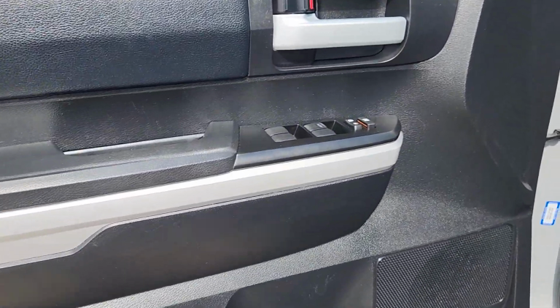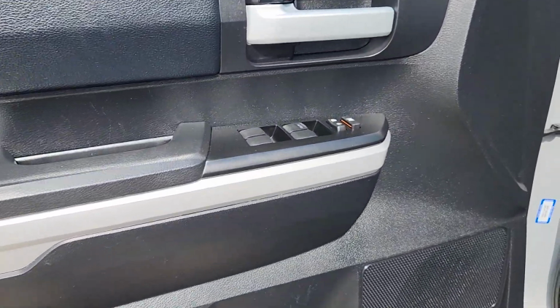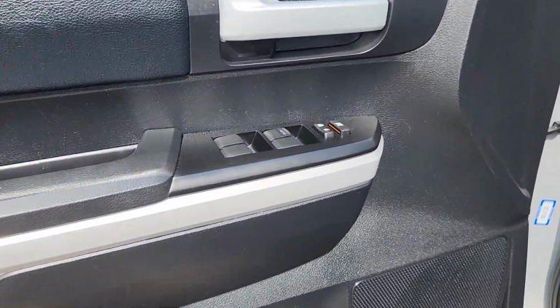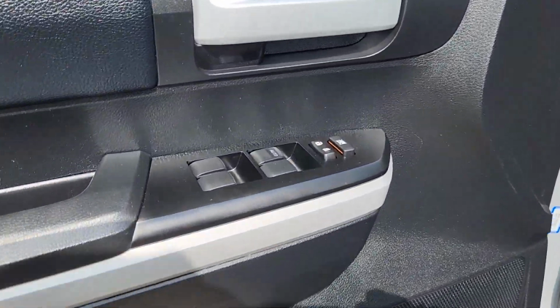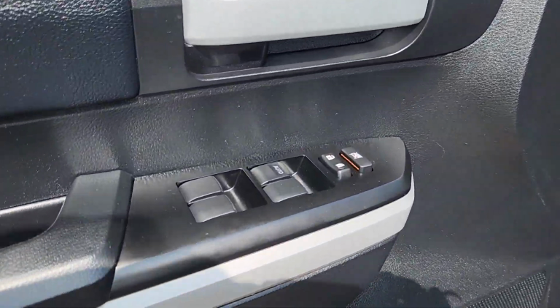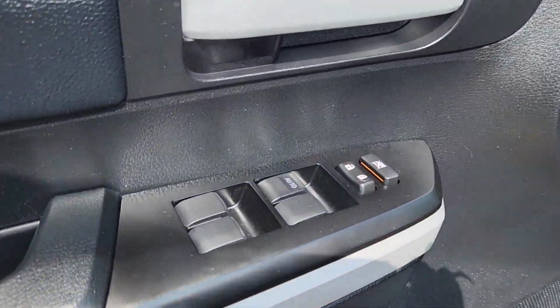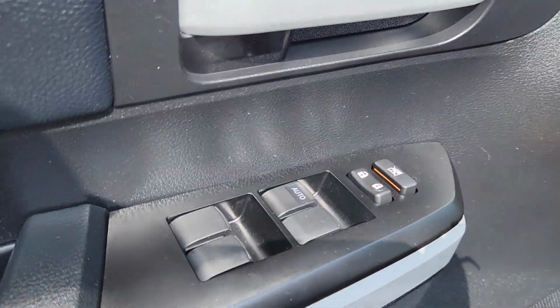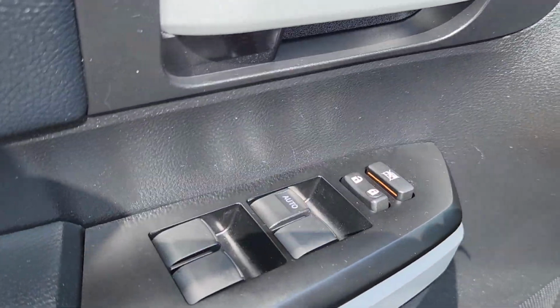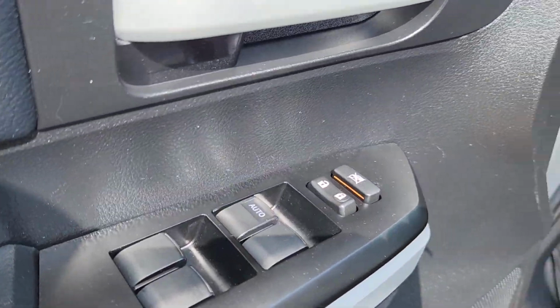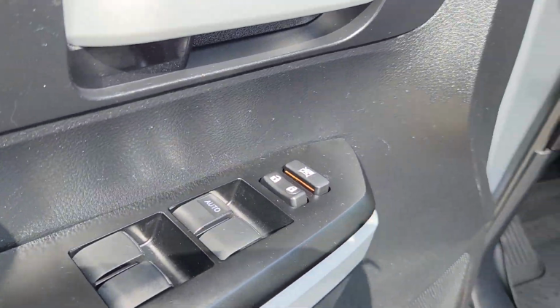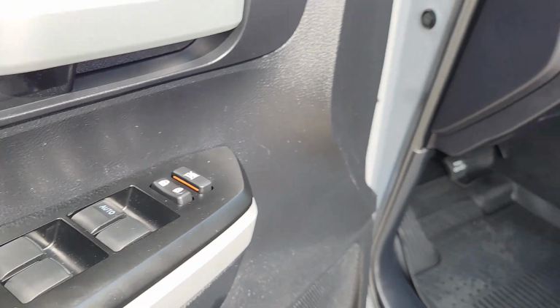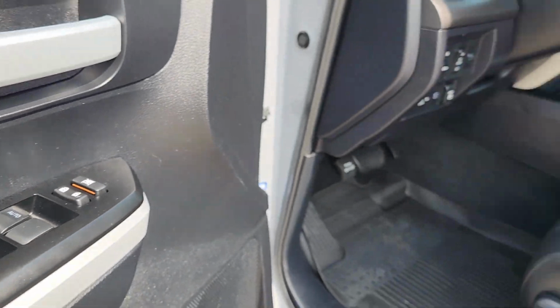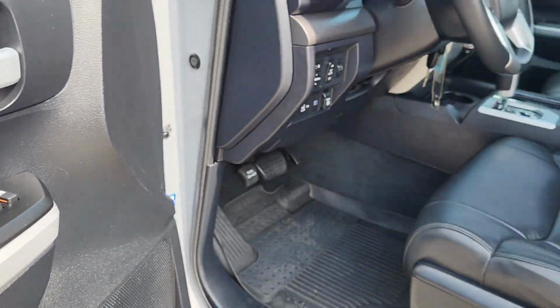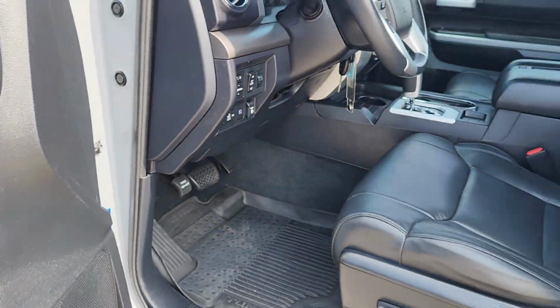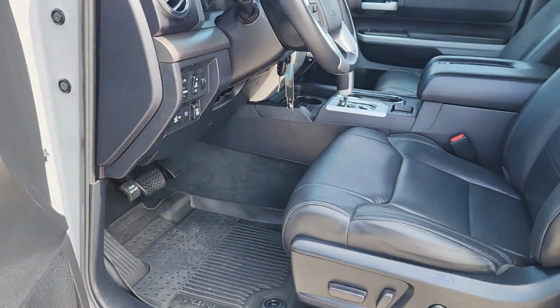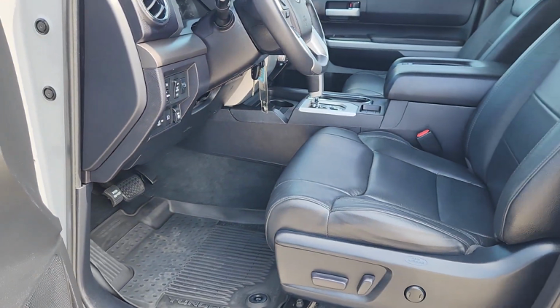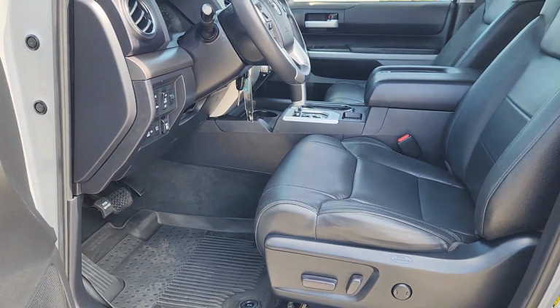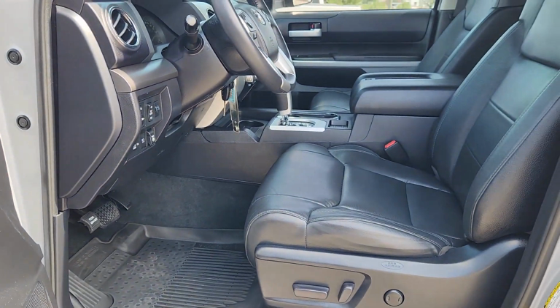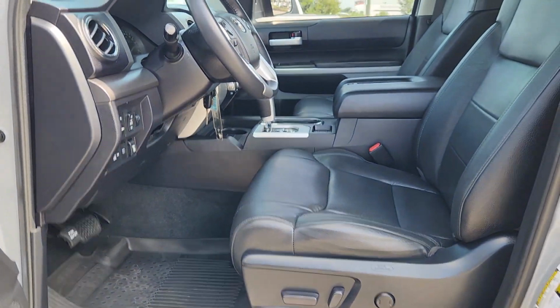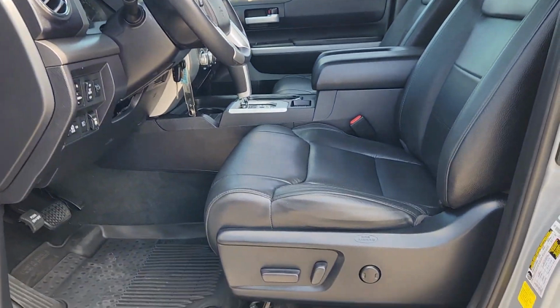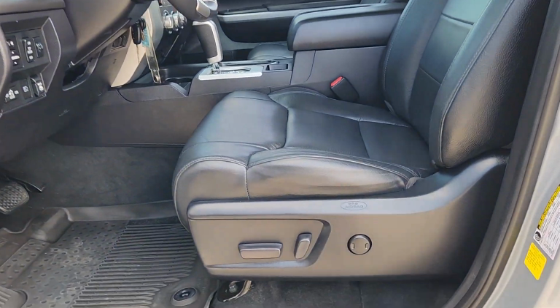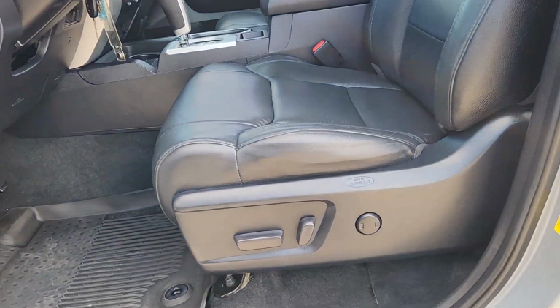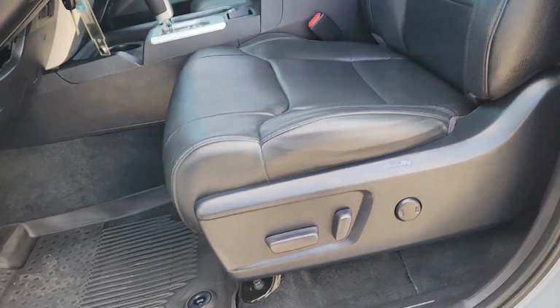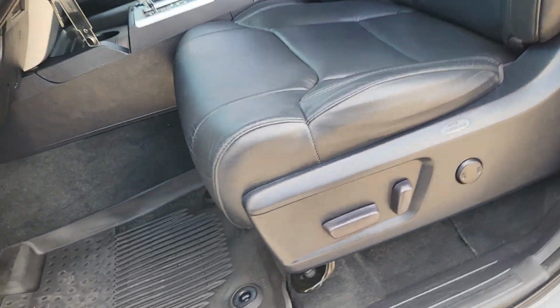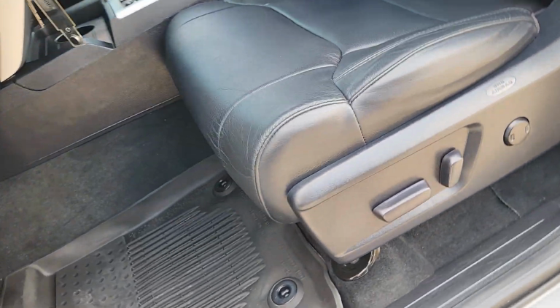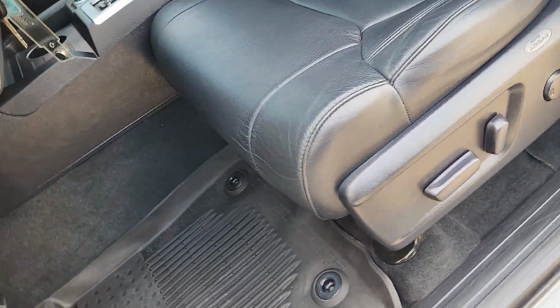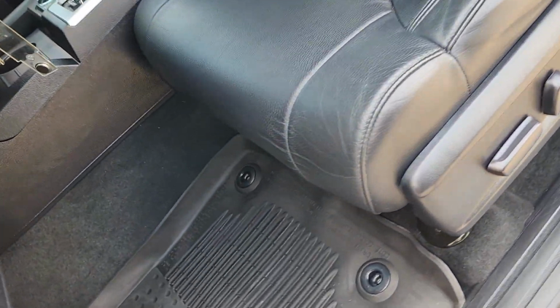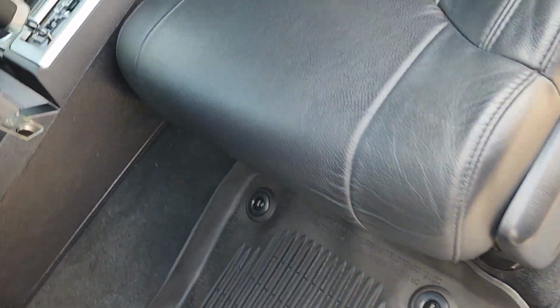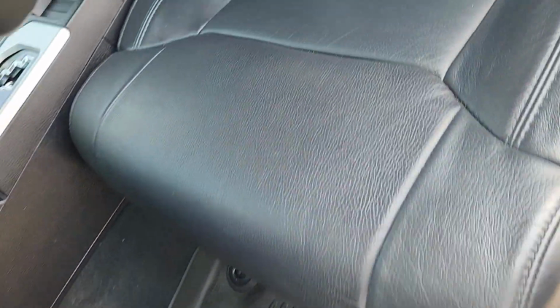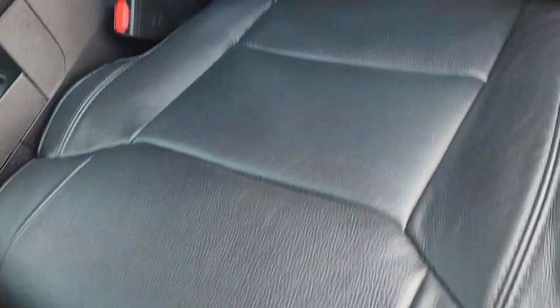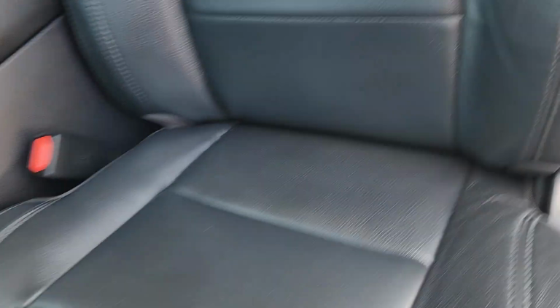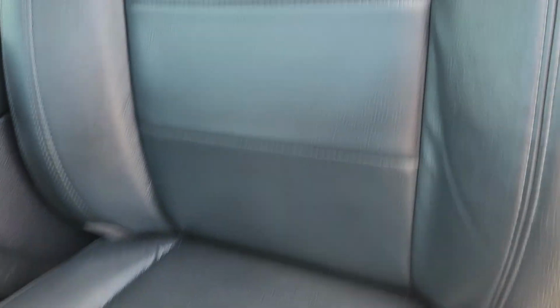Feel confident about the purchase in this capable Tundra. Treat yourself to a test drive today. Our staff will toss you the keys and give you an outstanding customer experience.